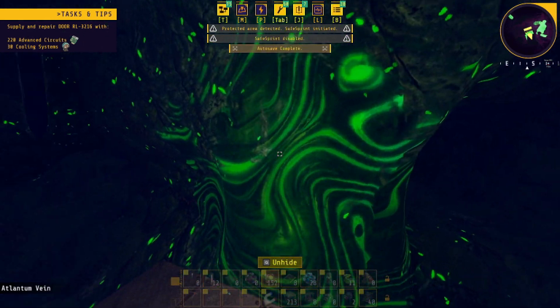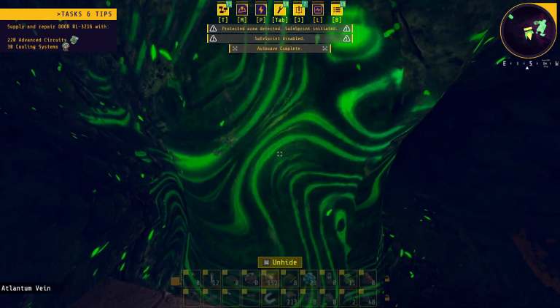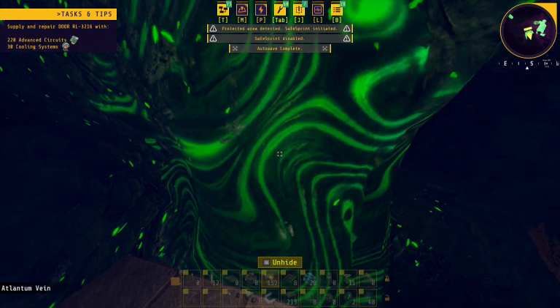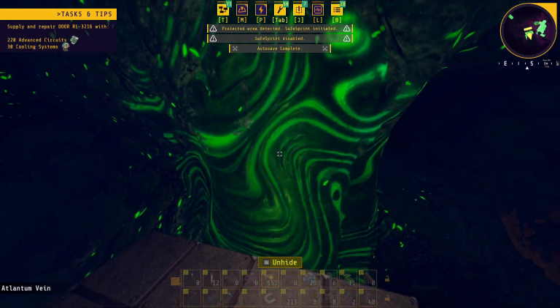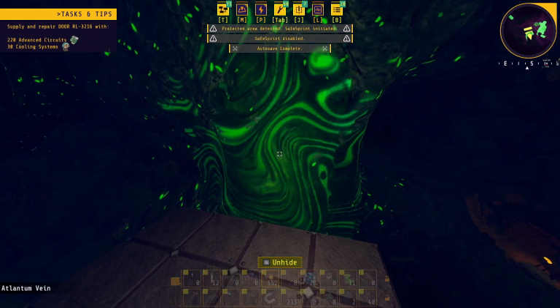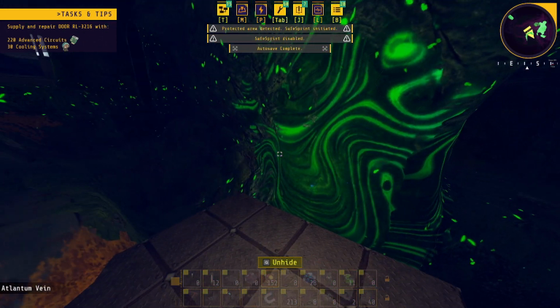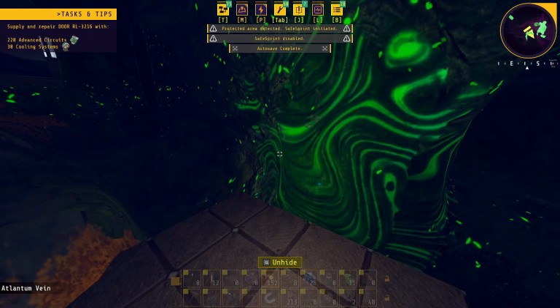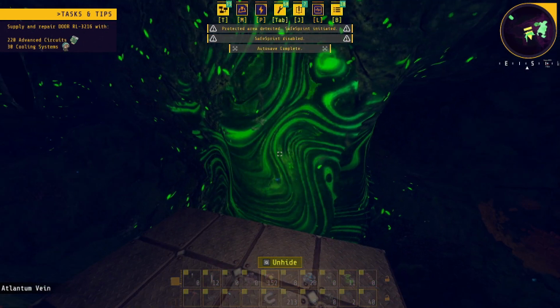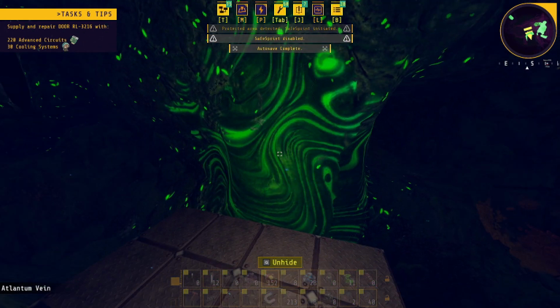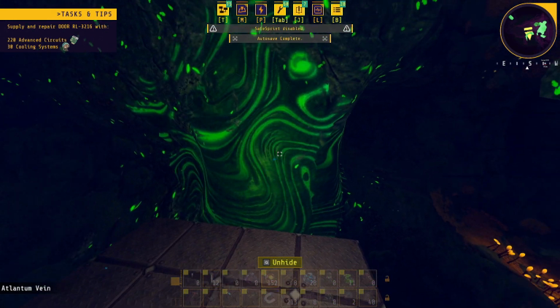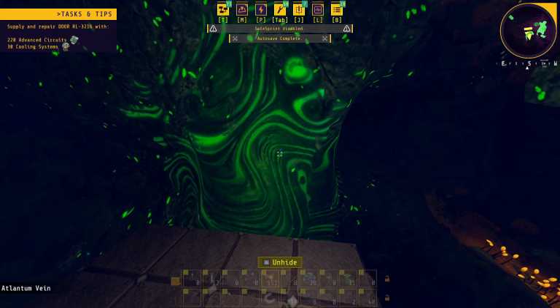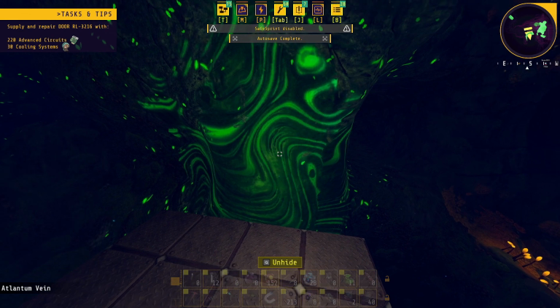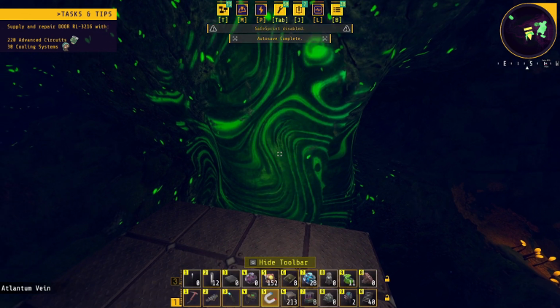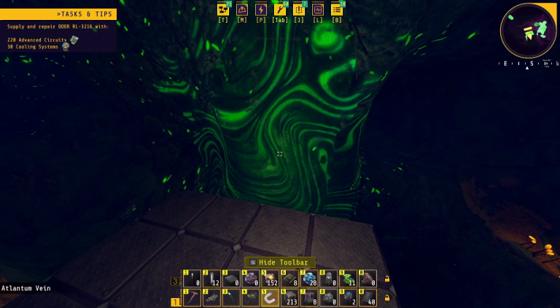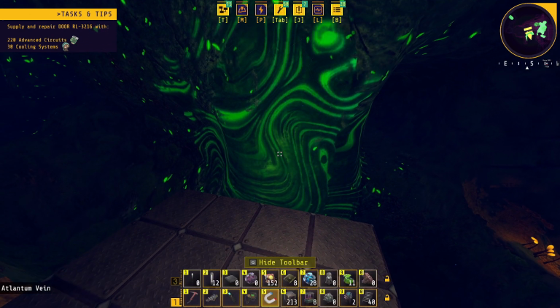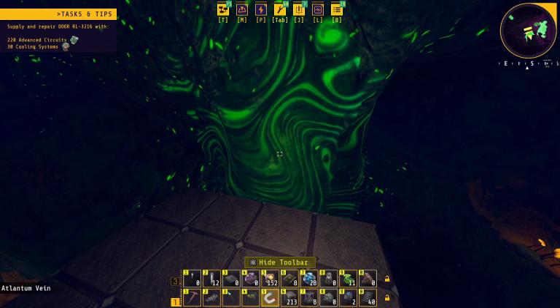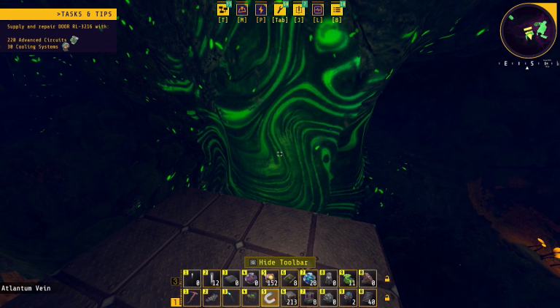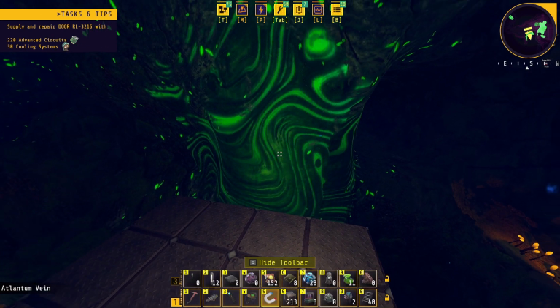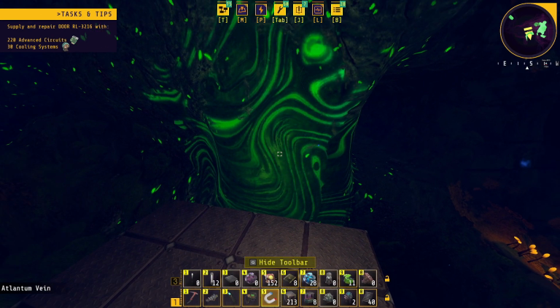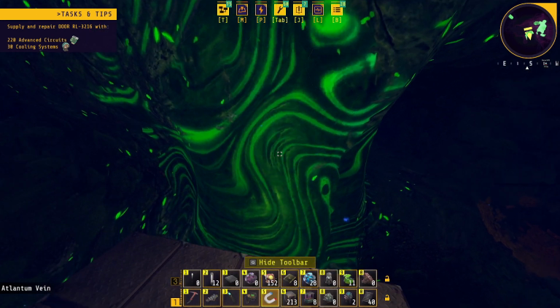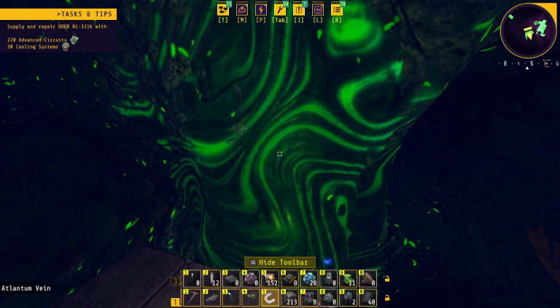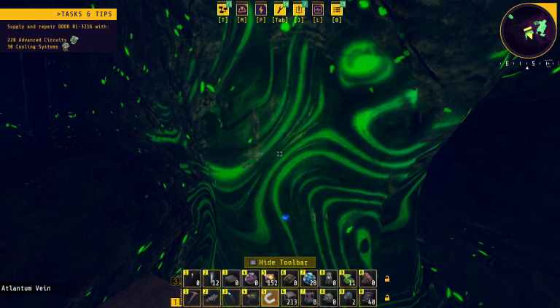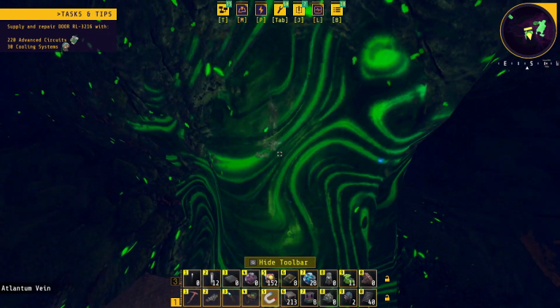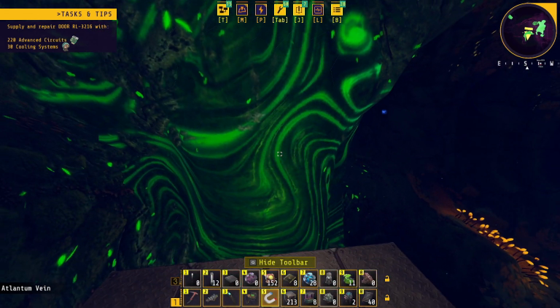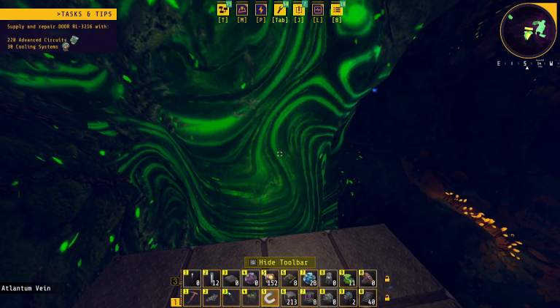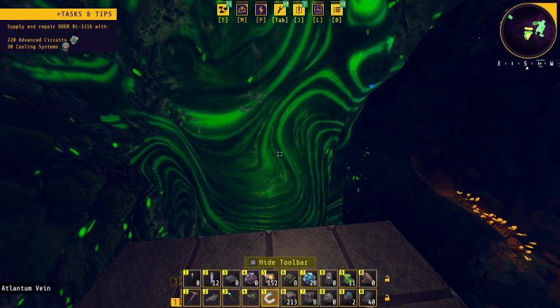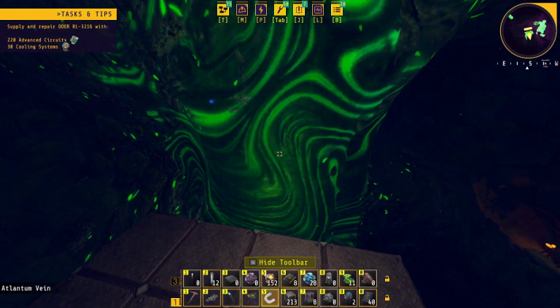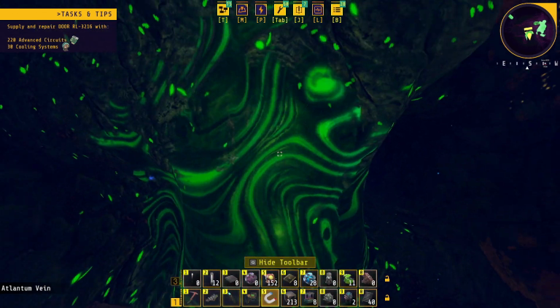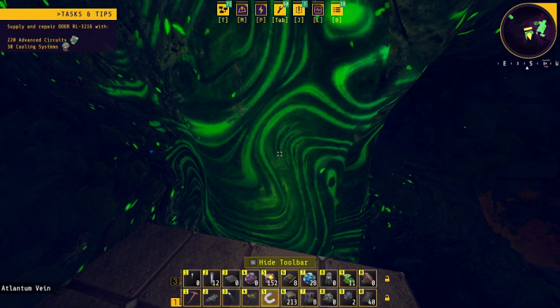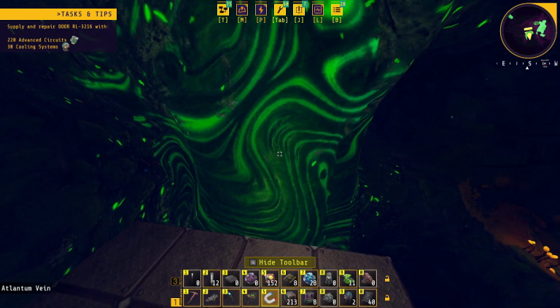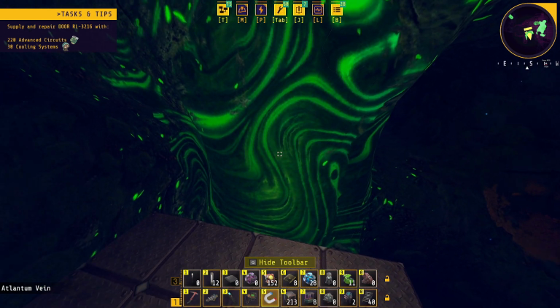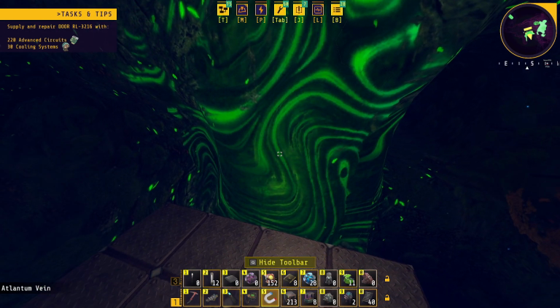Some formations you won't be able to destroy with charges — you need the drill. This is what you can use the drill on right here; this is an actual thing you'll encounter.